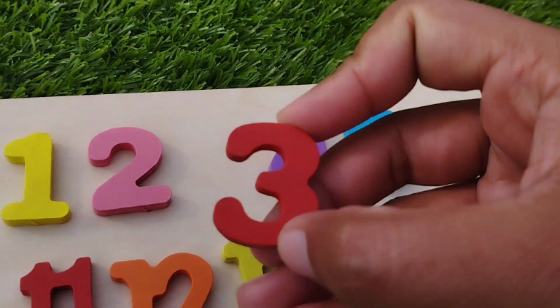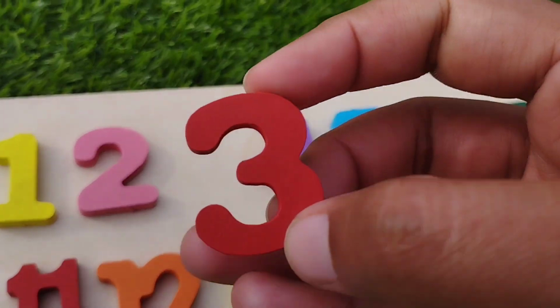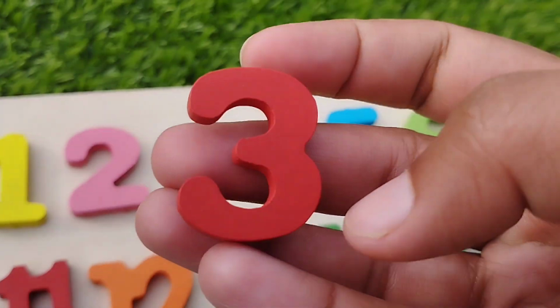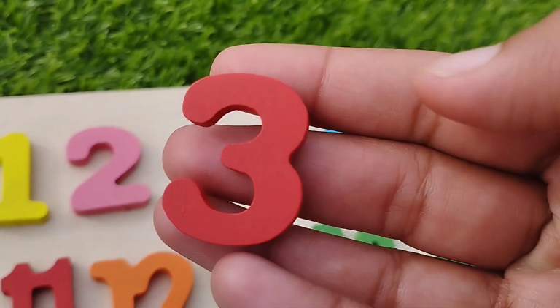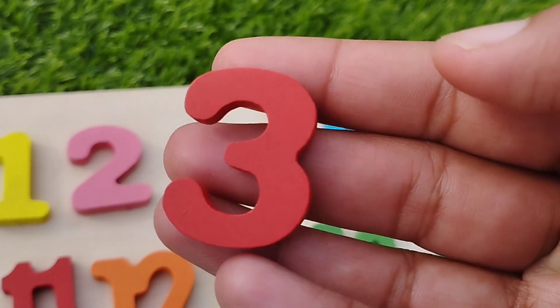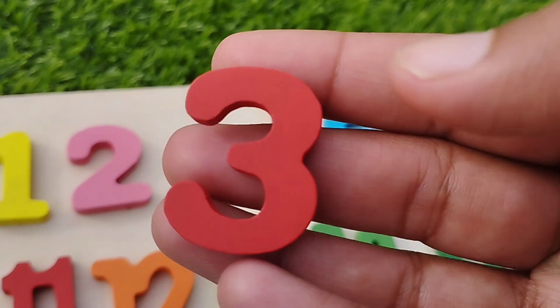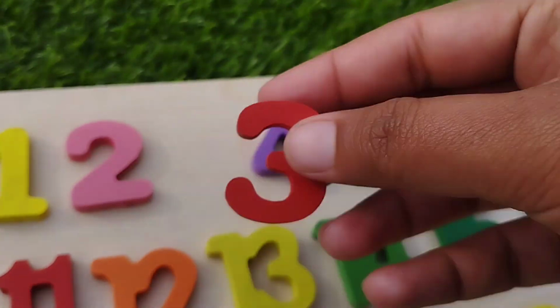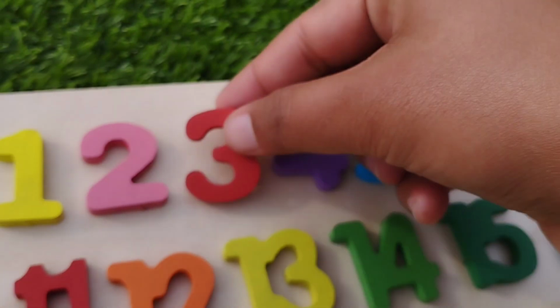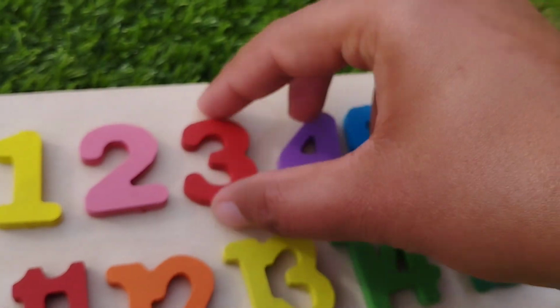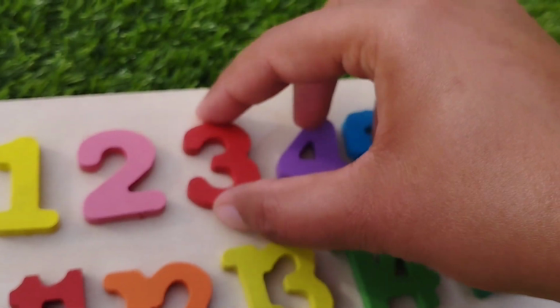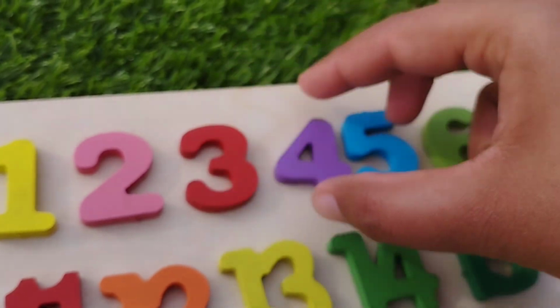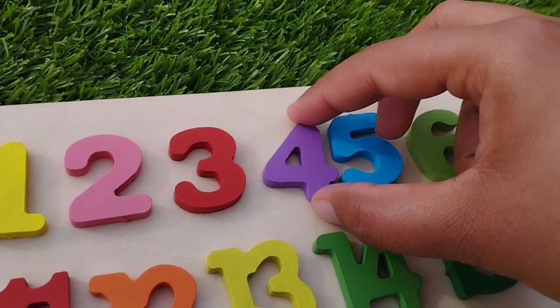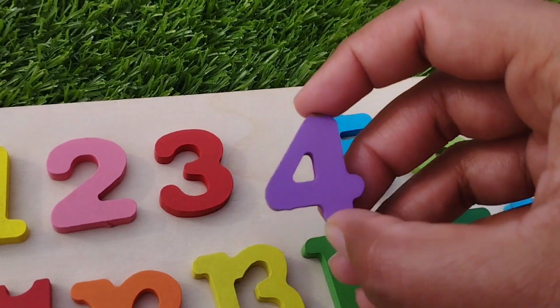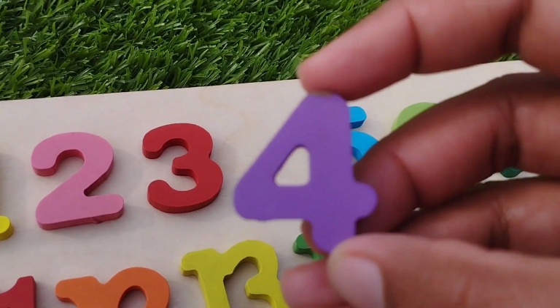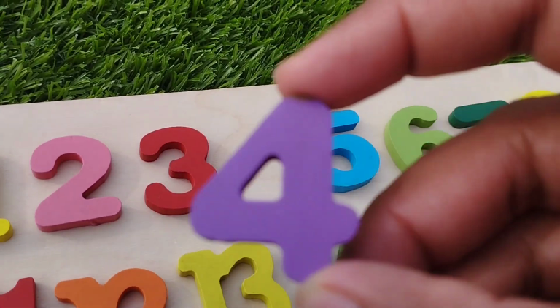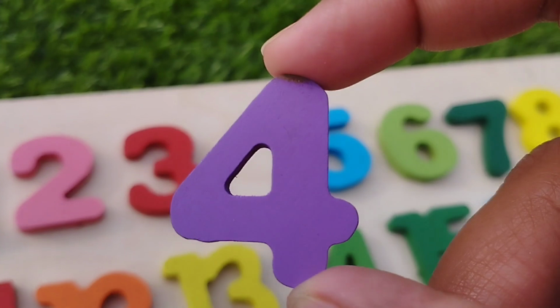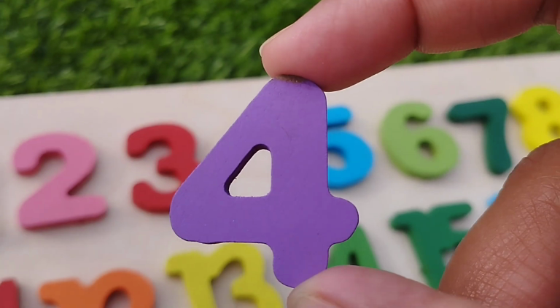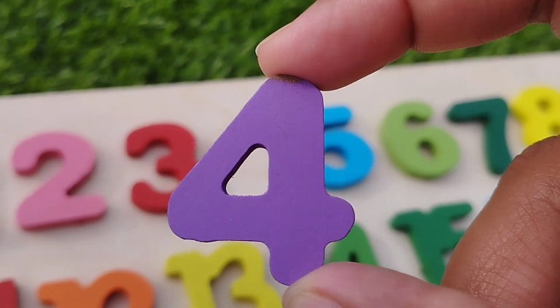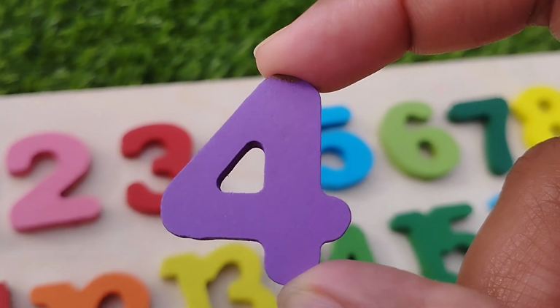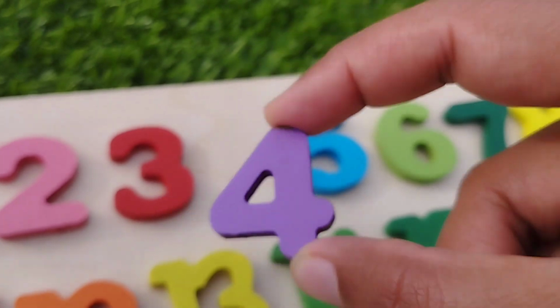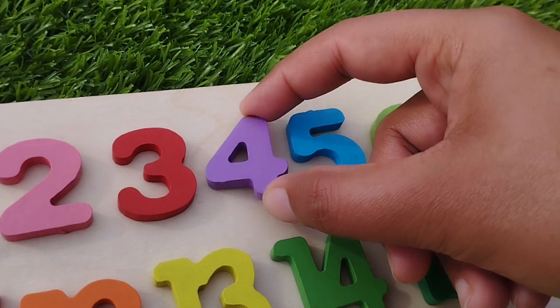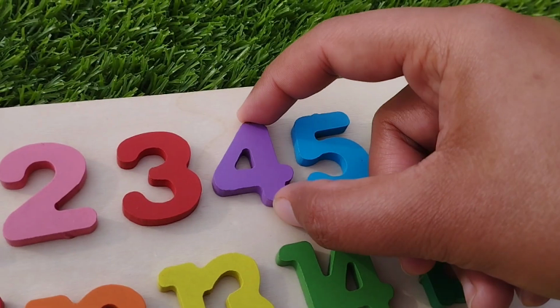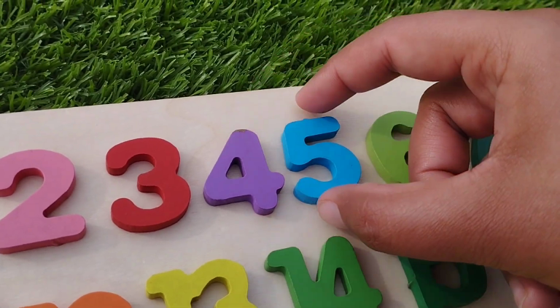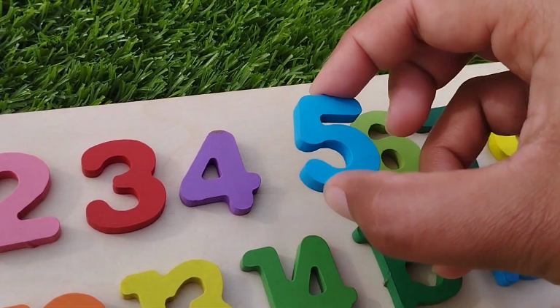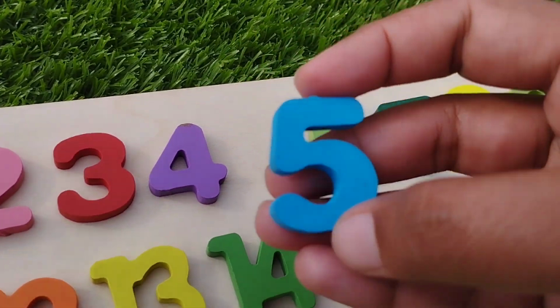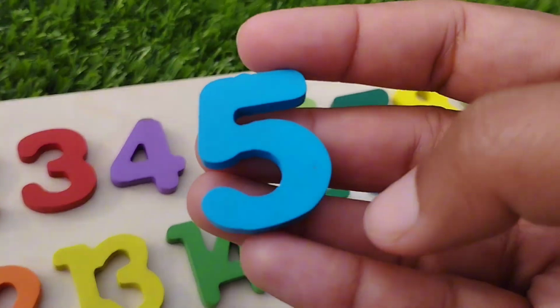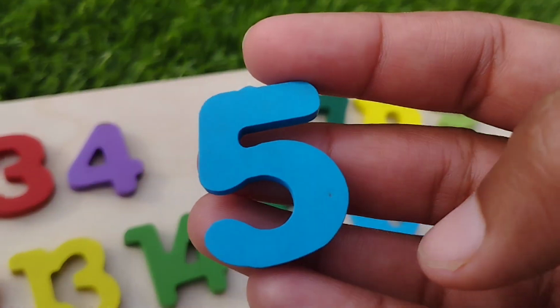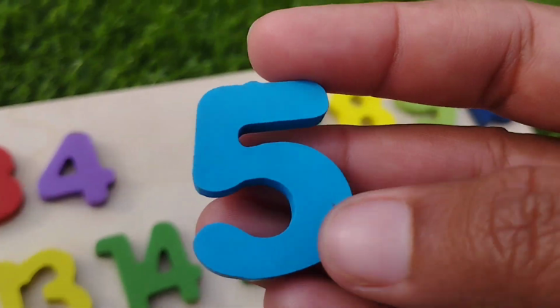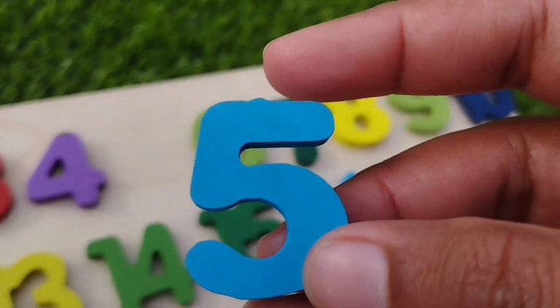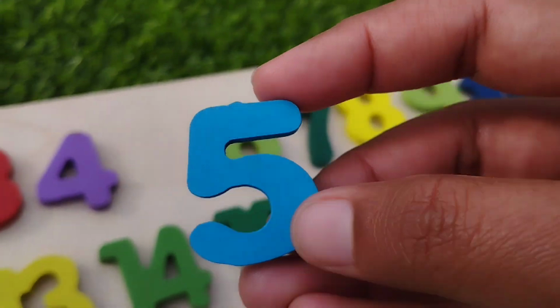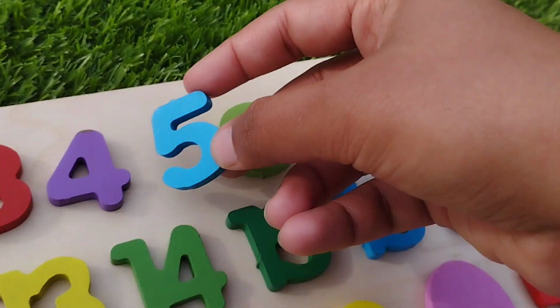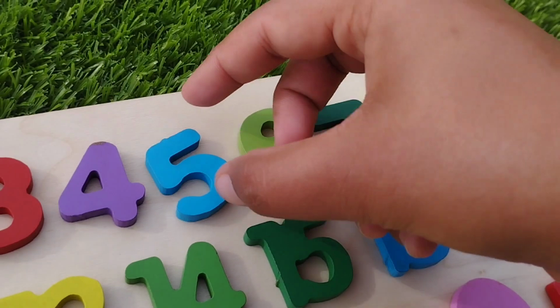The next number is three. Number three. Four. Number four. Five. Number five.